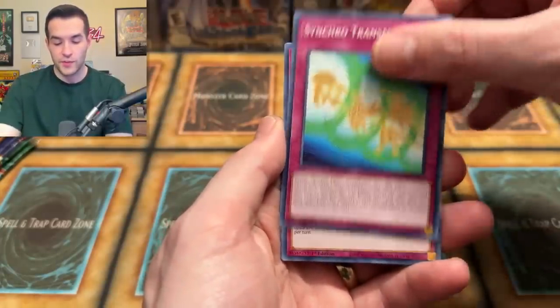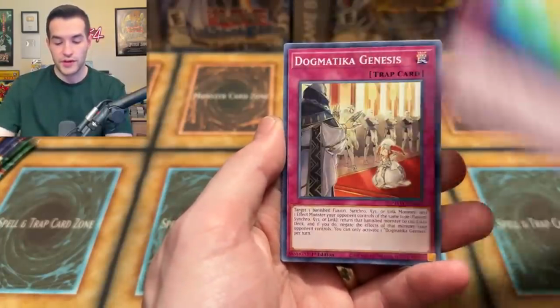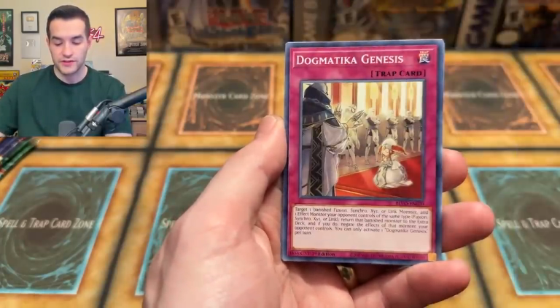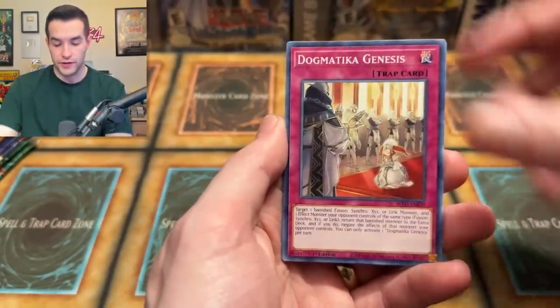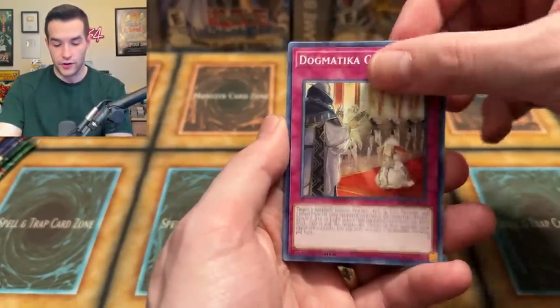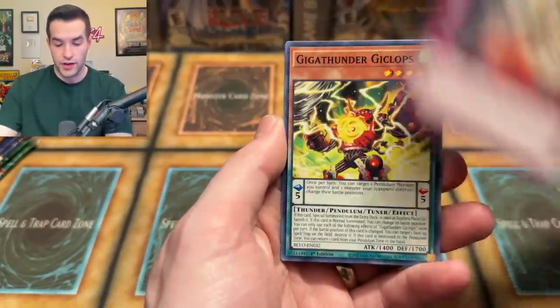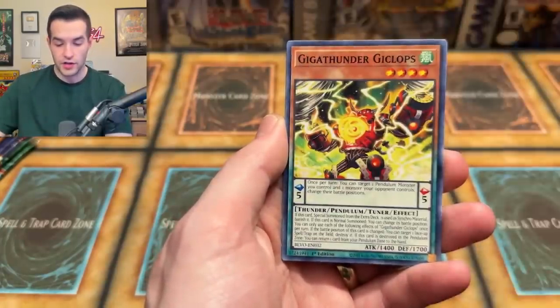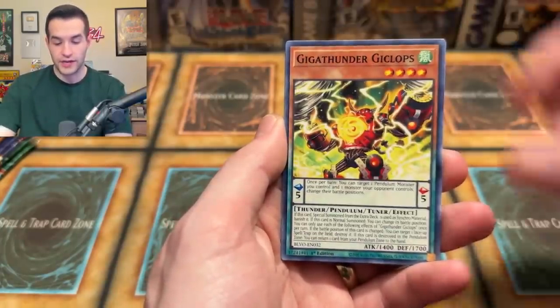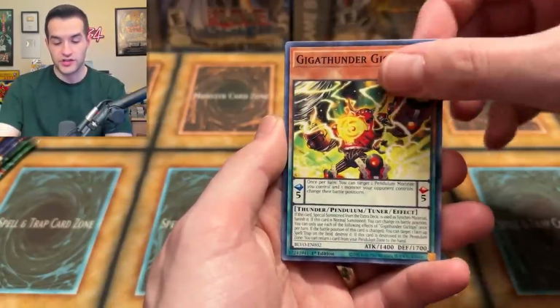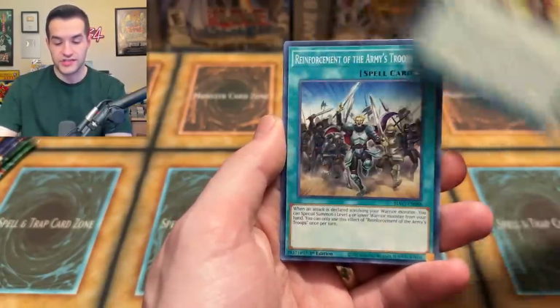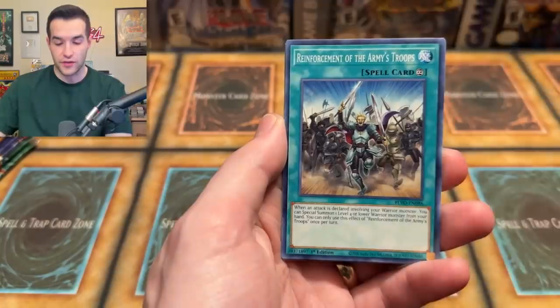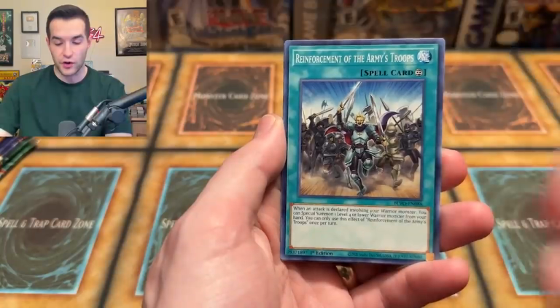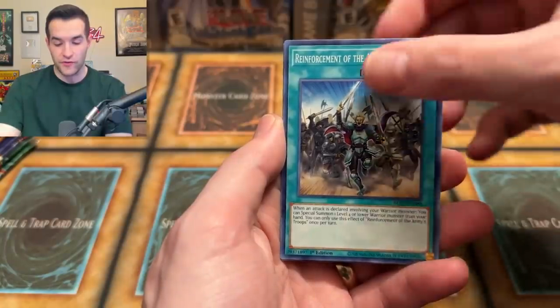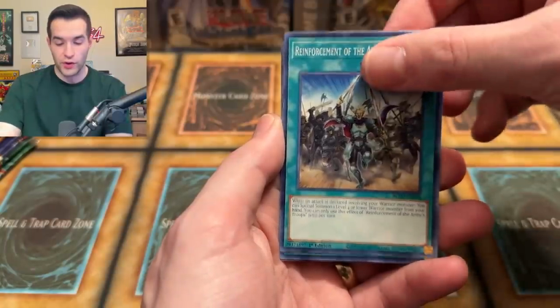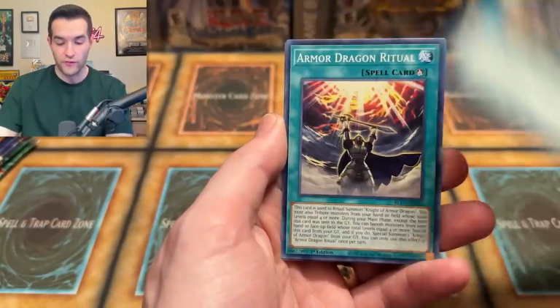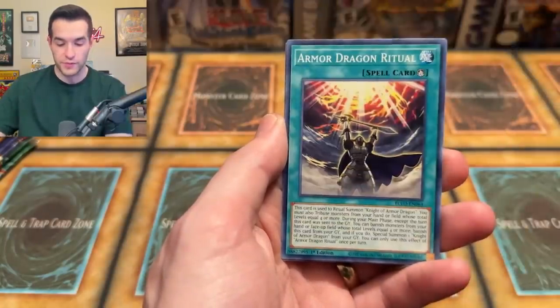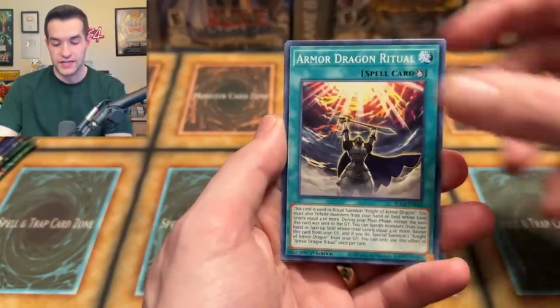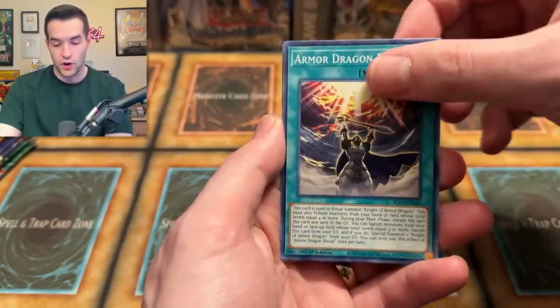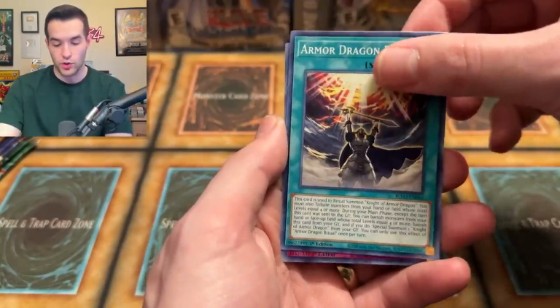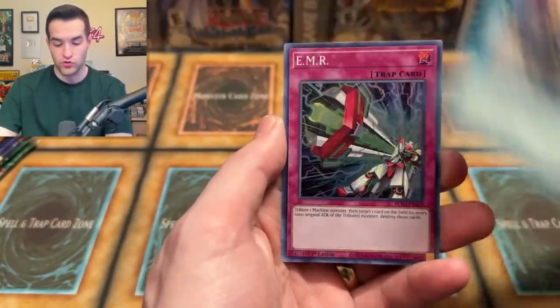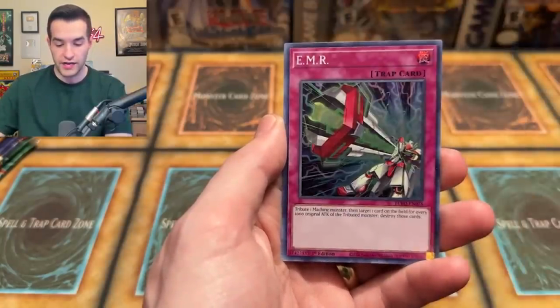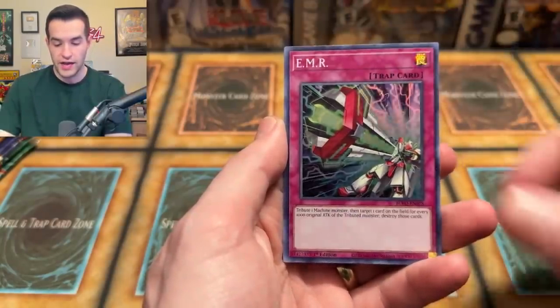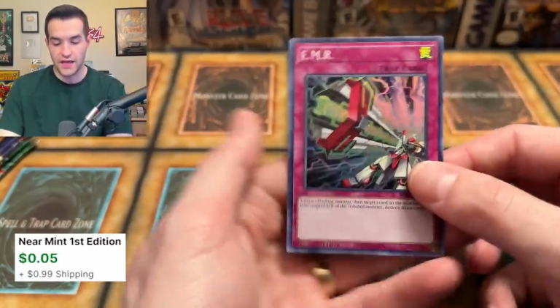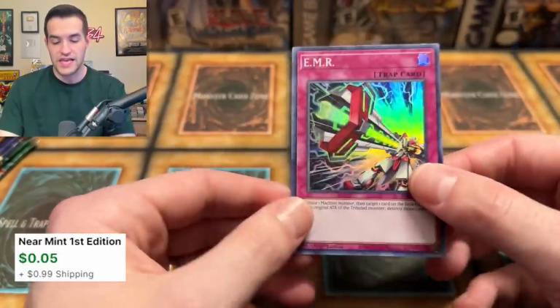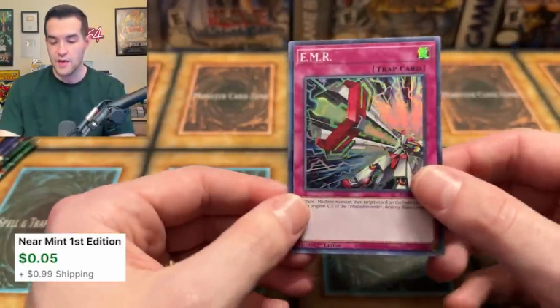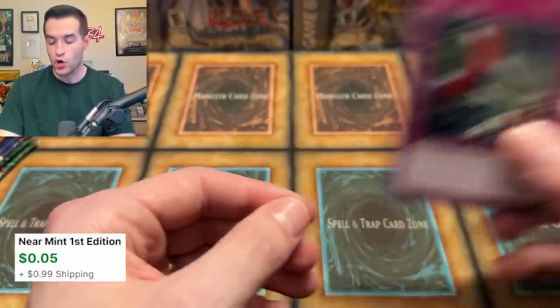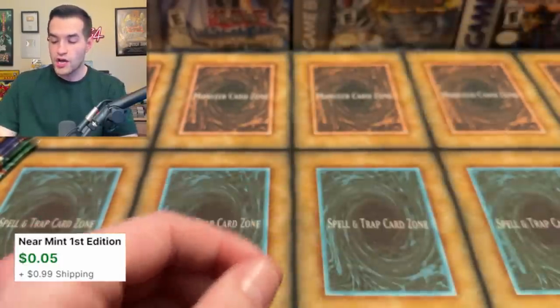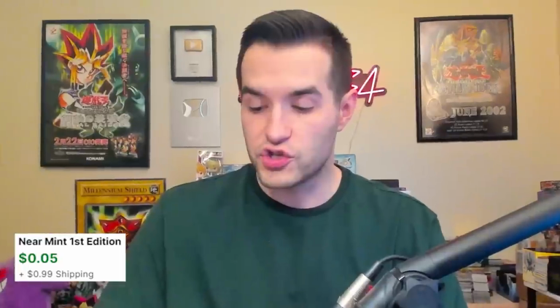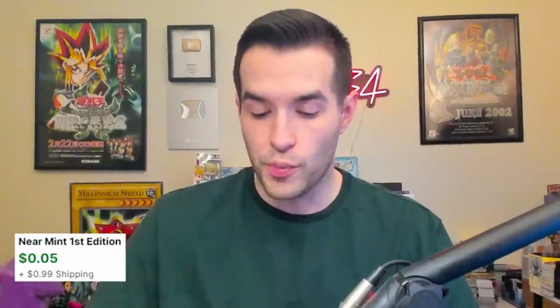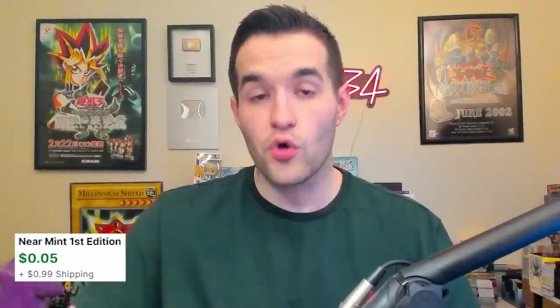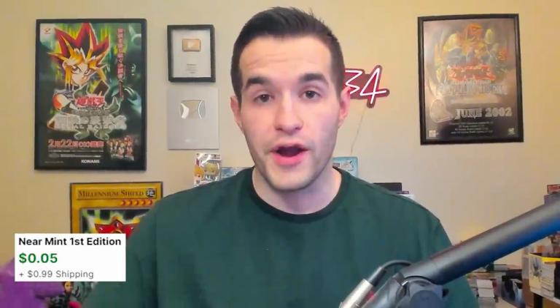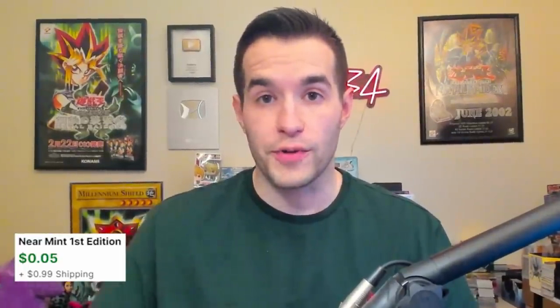Ojama Pink — that's a funny card. Dogmatic Genesis, Giga Thunder. We have Reinforcement, the Armor Dragon, and the EMR Super Rare.